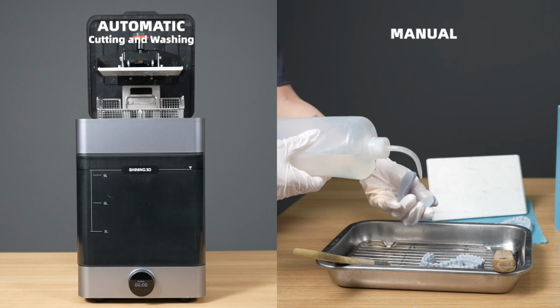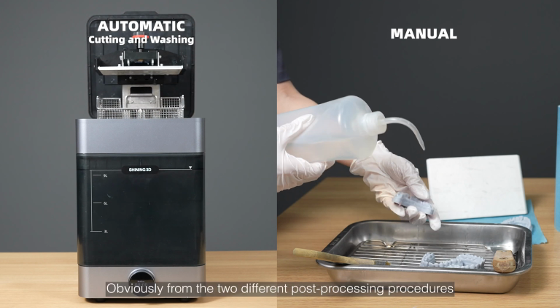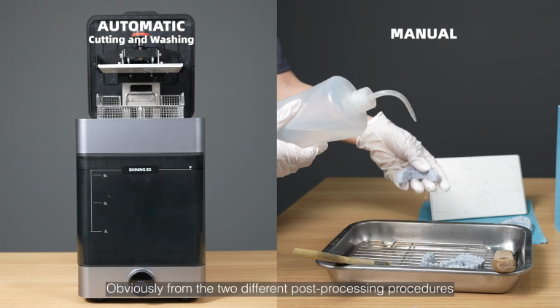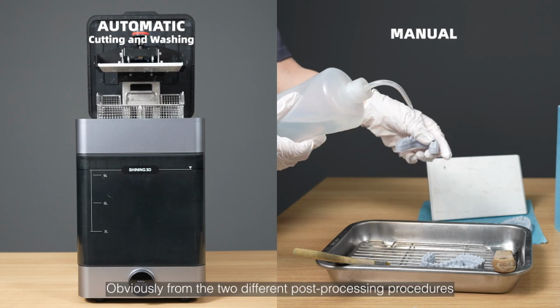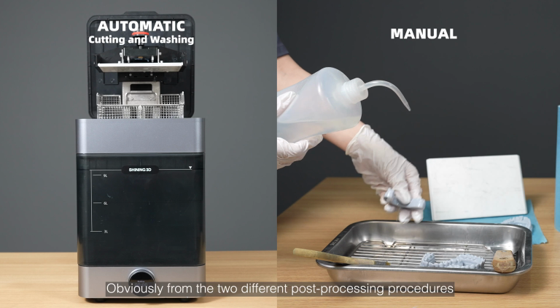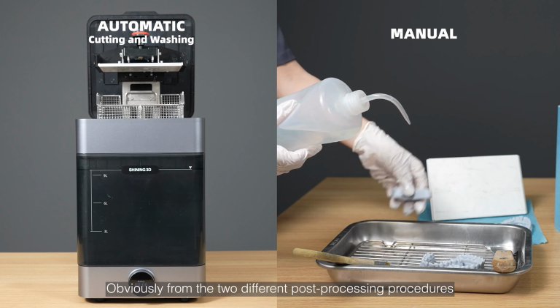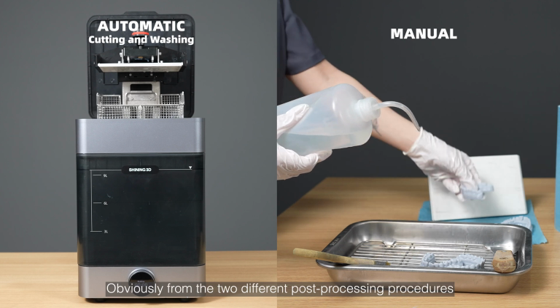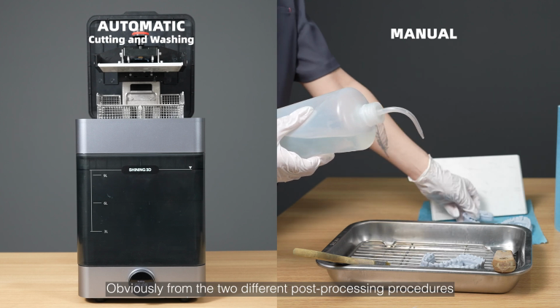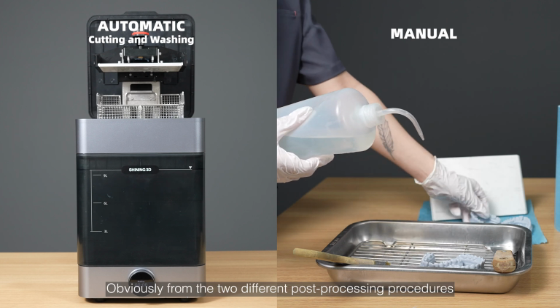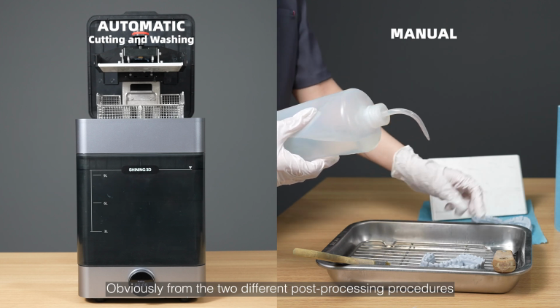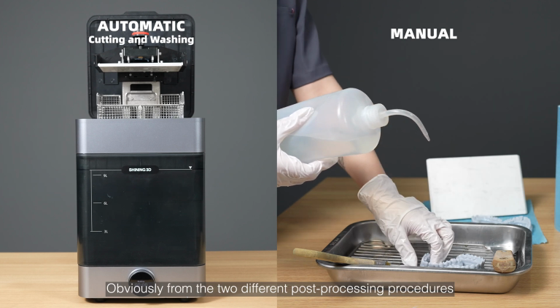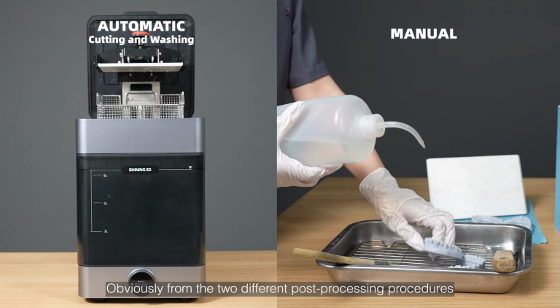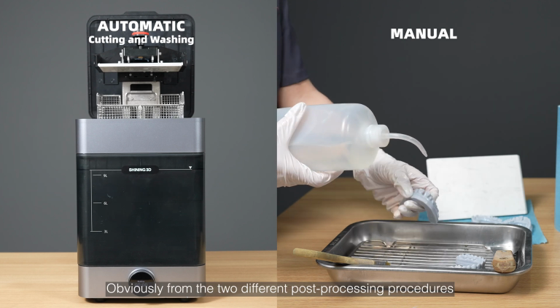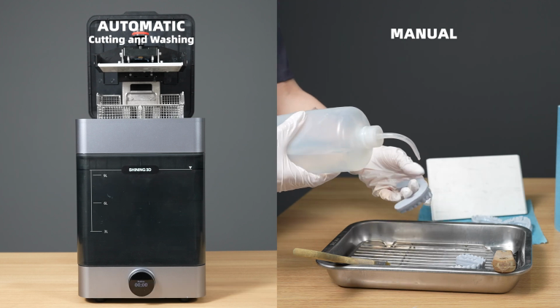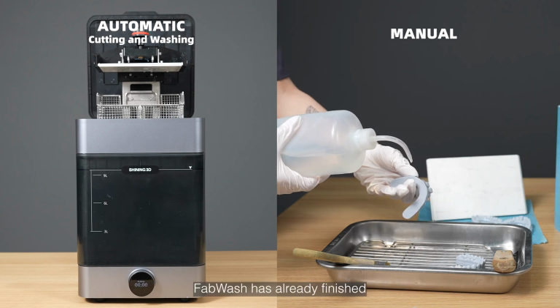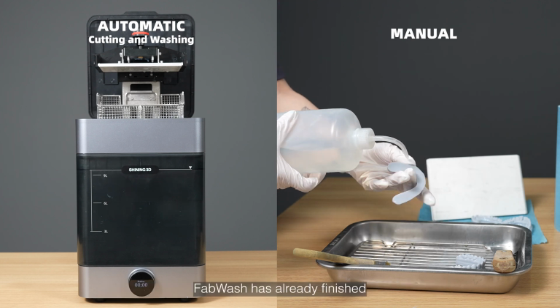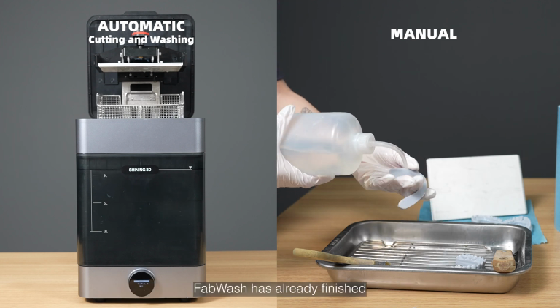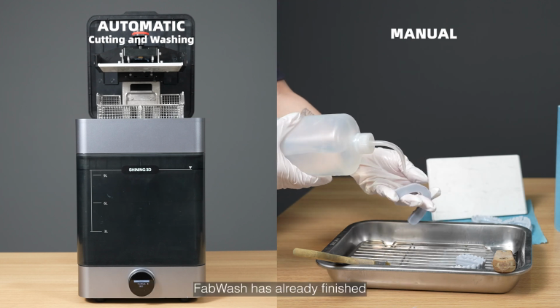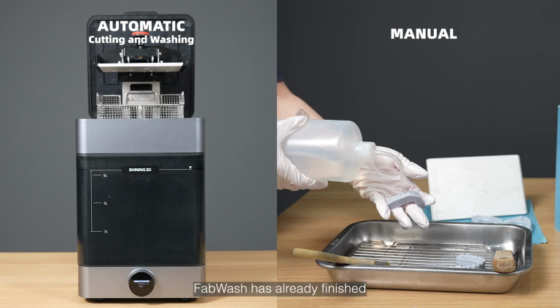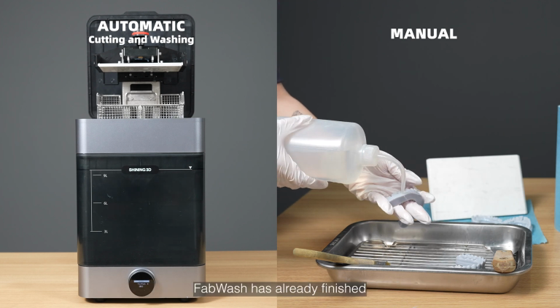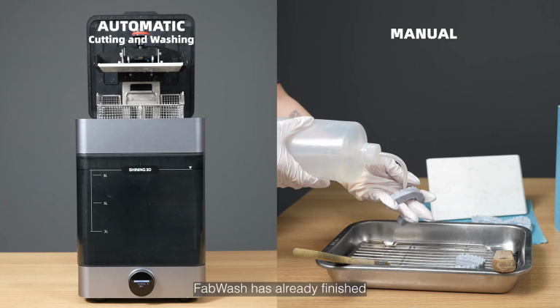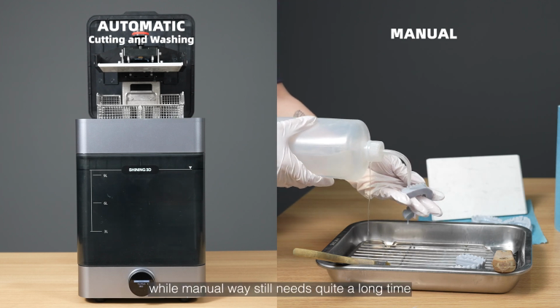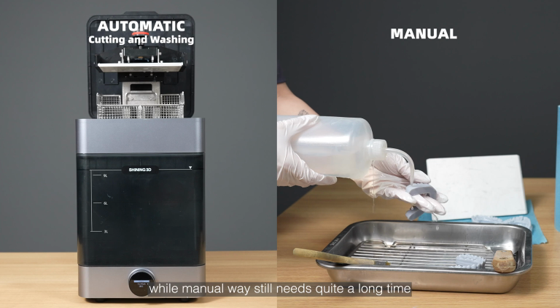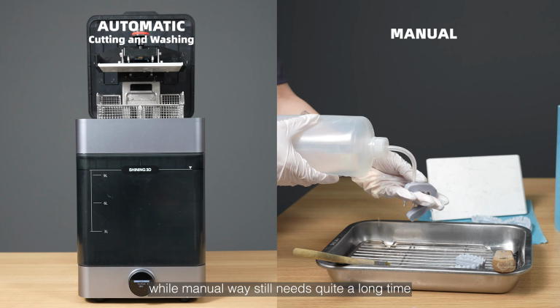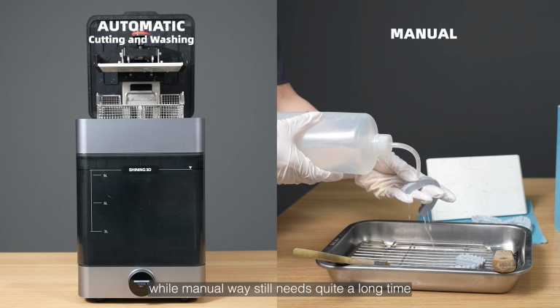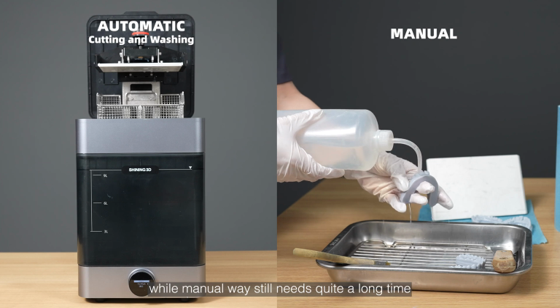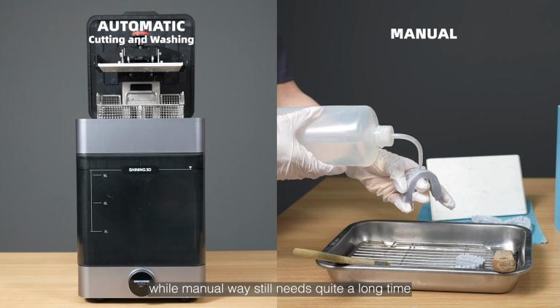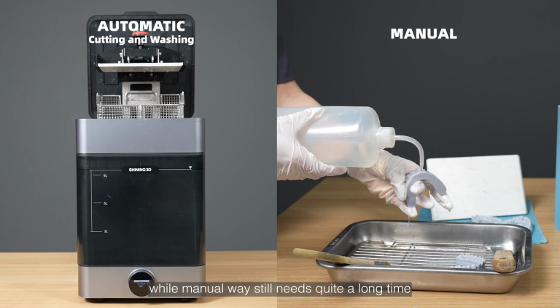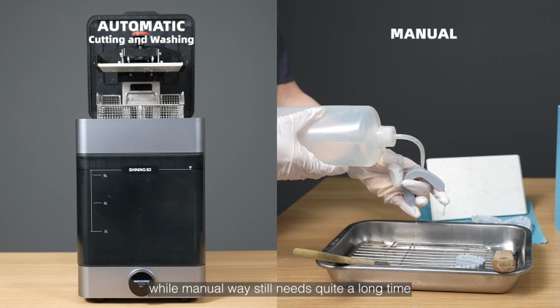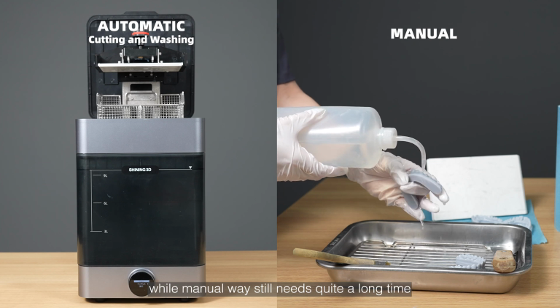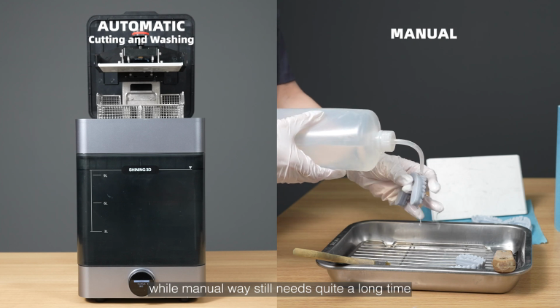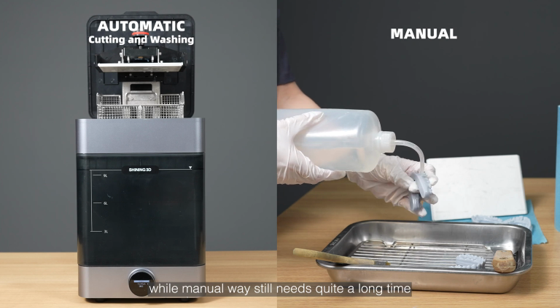Obviously, from the two different post-processing procedures, FabWash has already finished while the manual method still needs quite a long time.